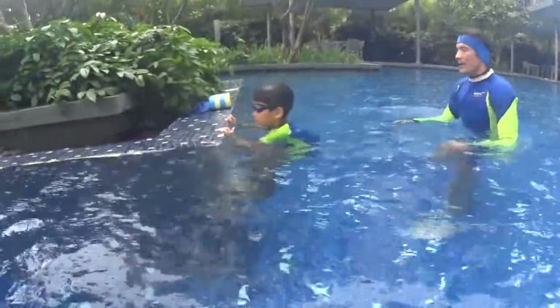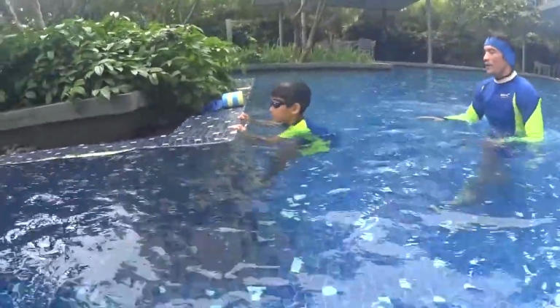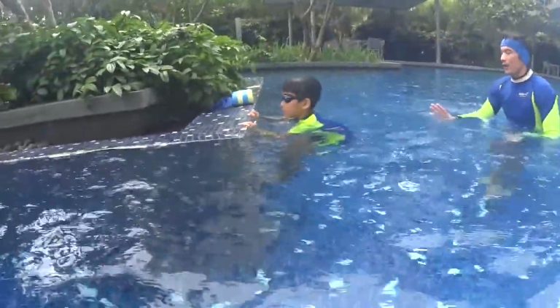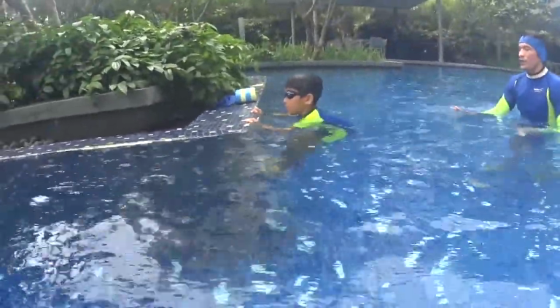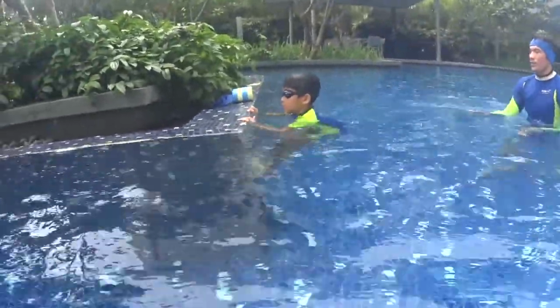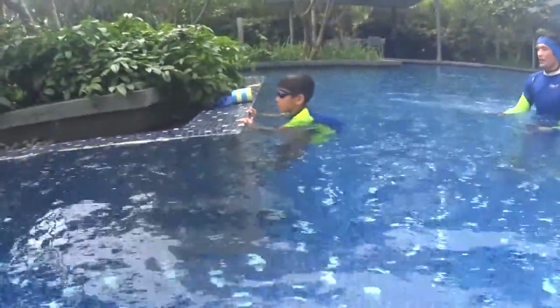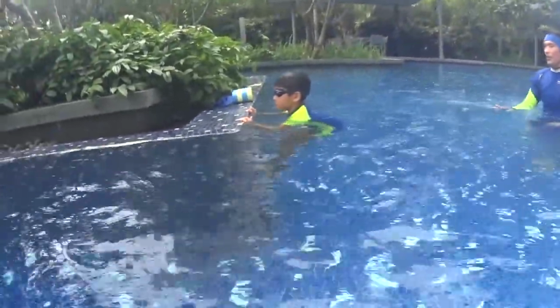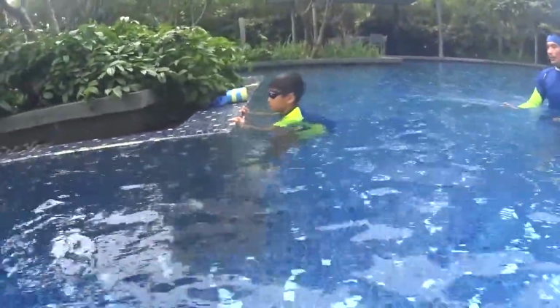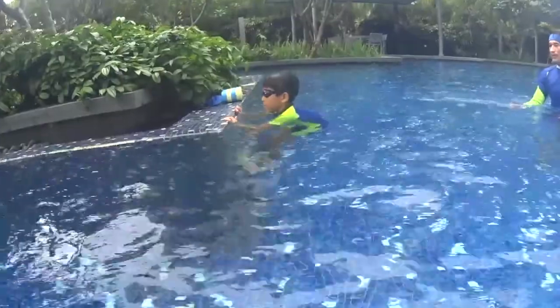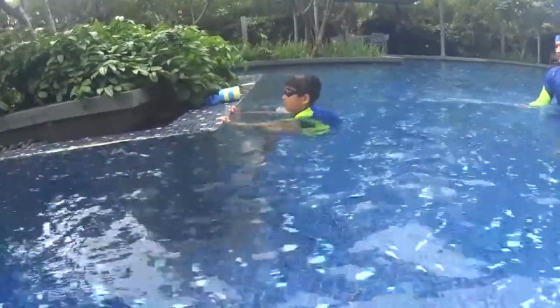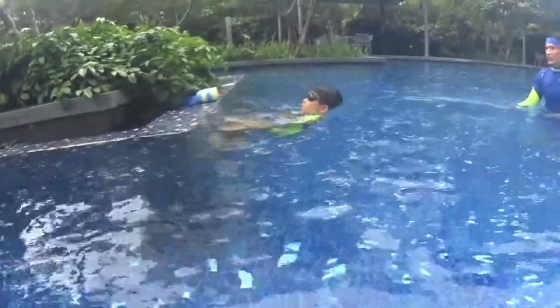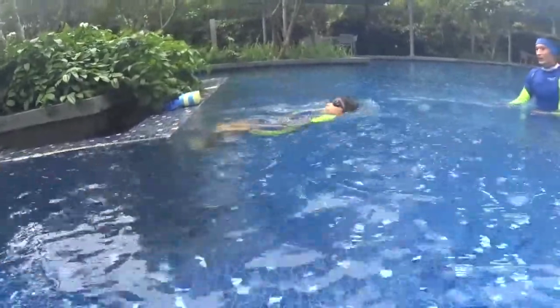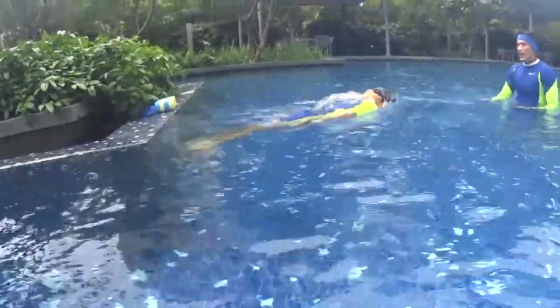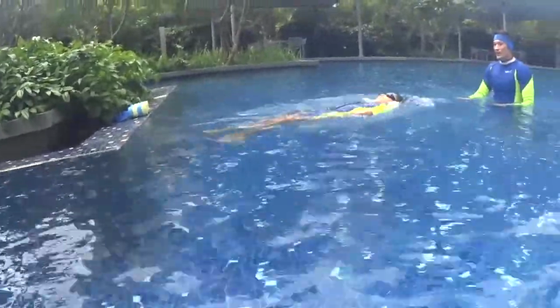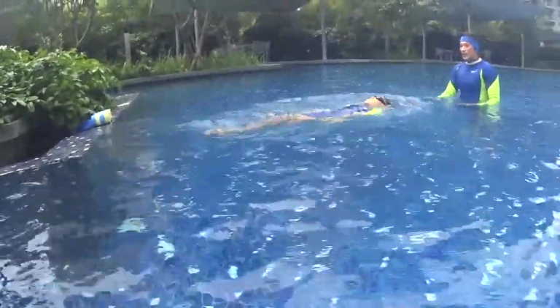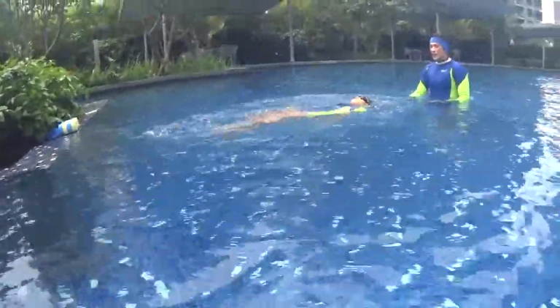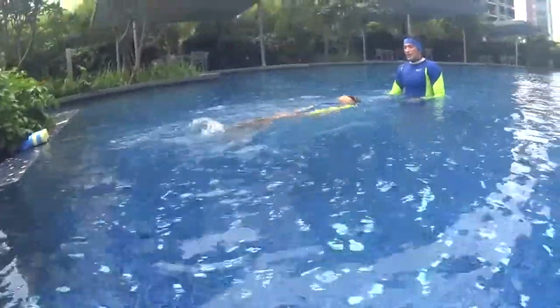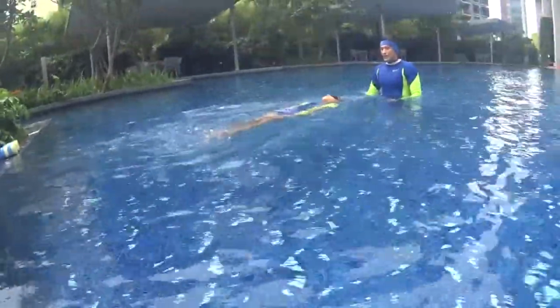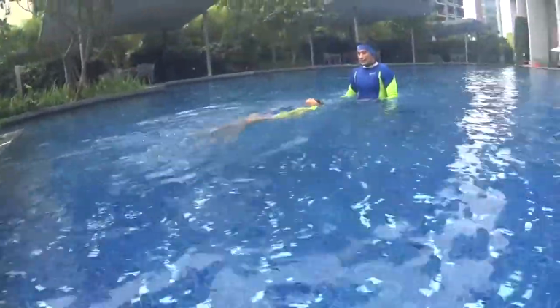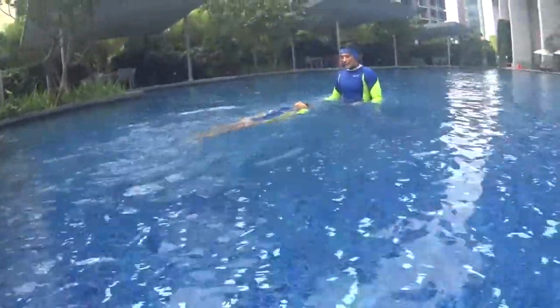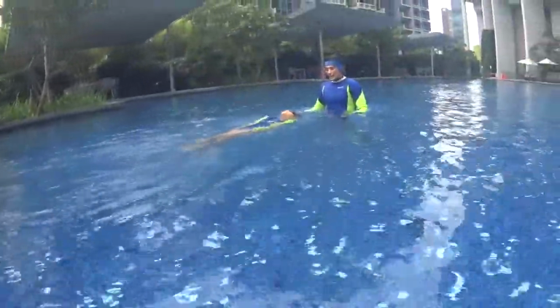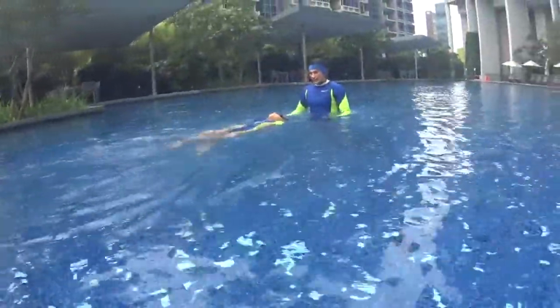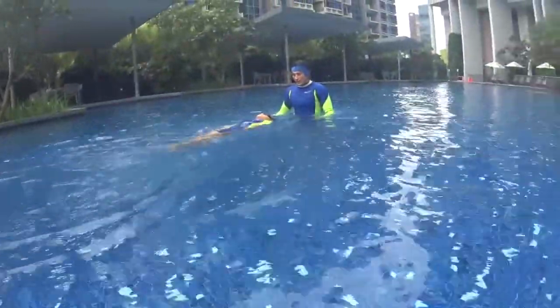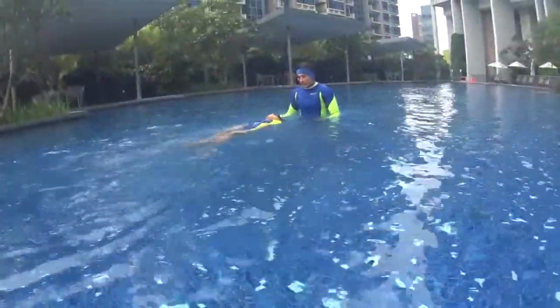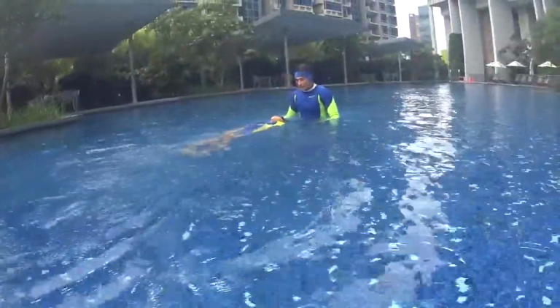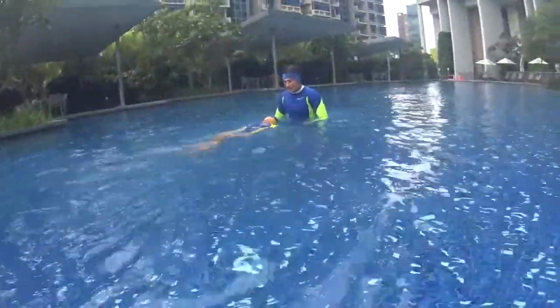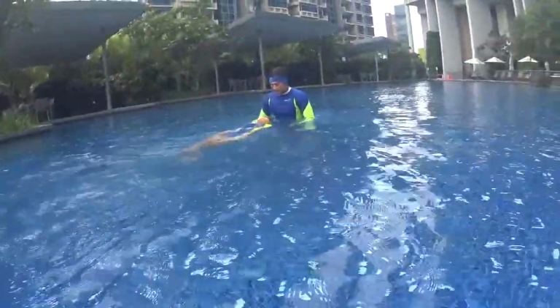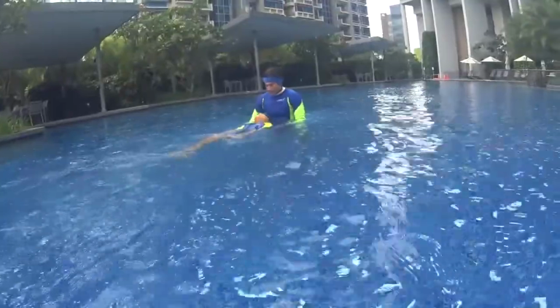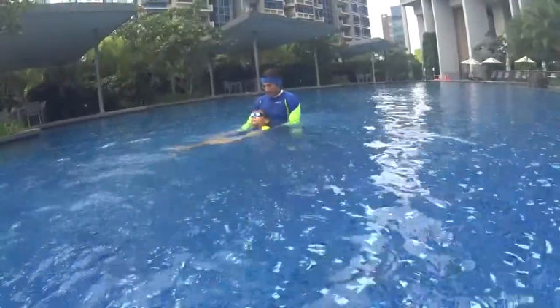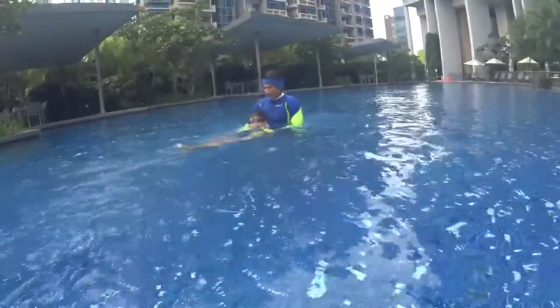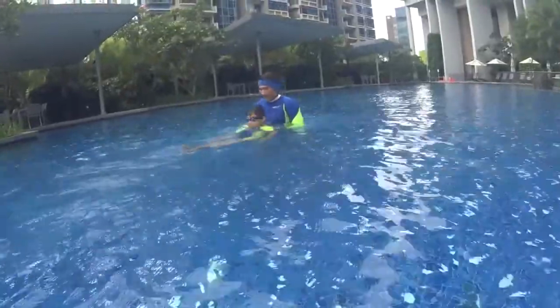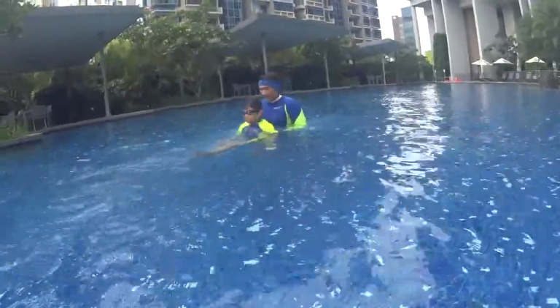Arrow position, backstroke, go. And kick, kick, kick. Very good.